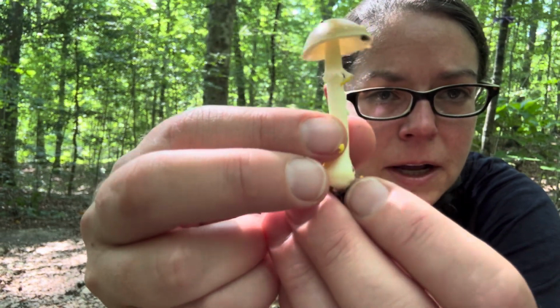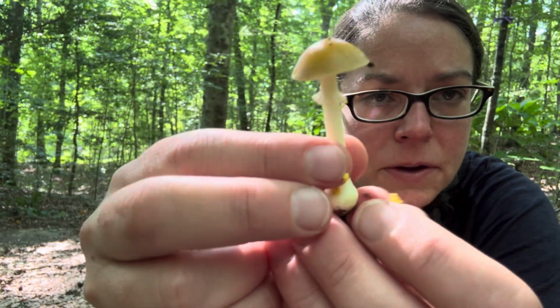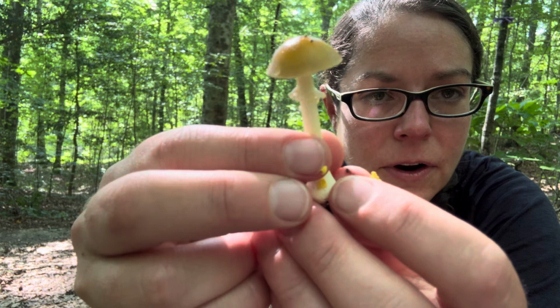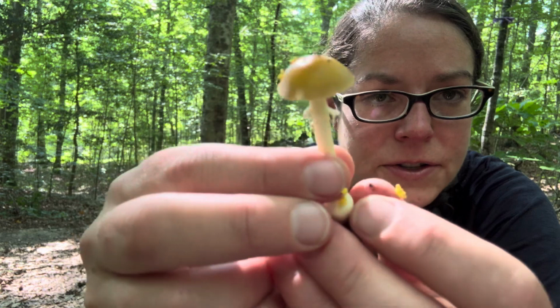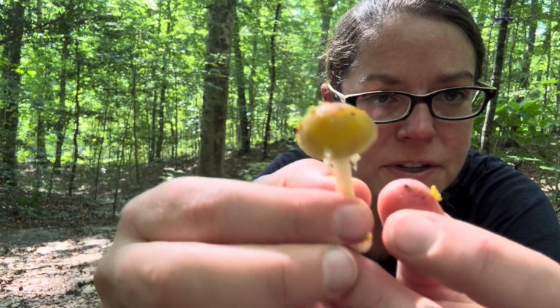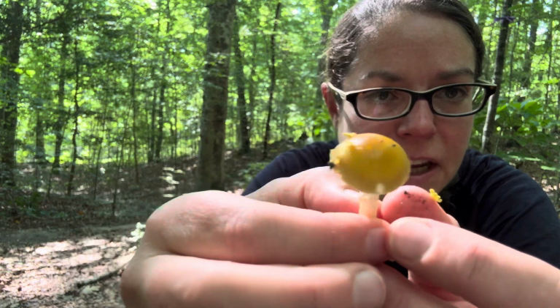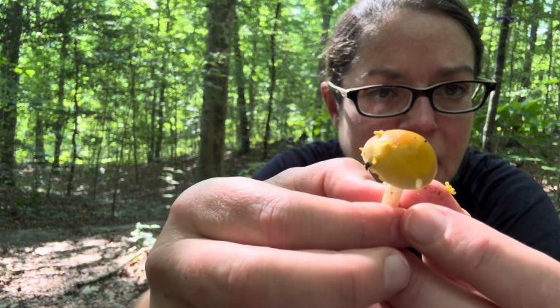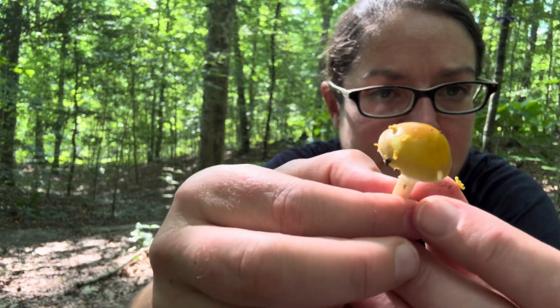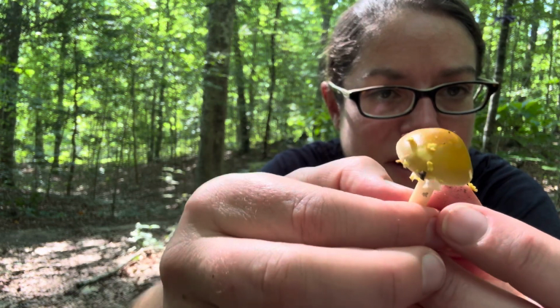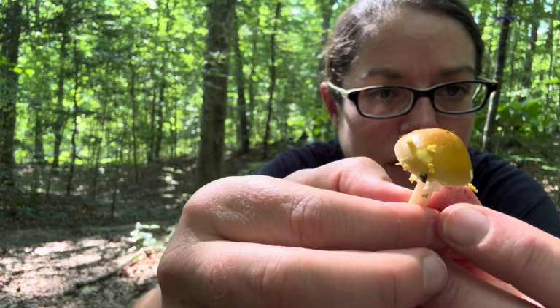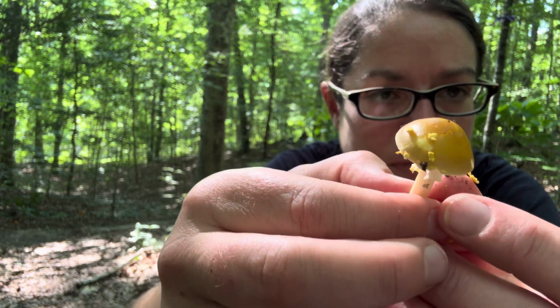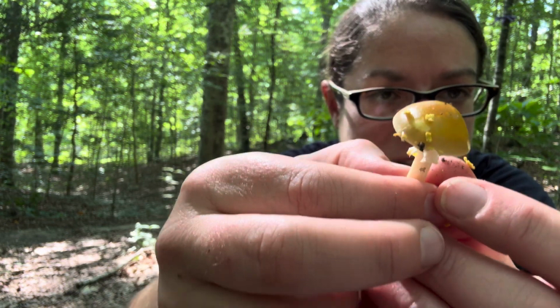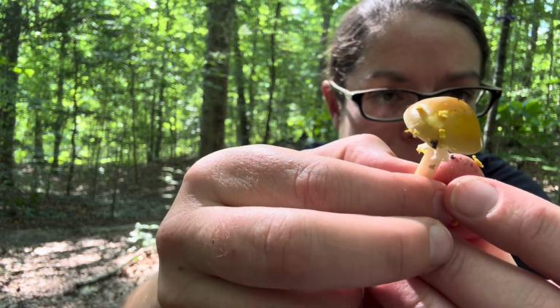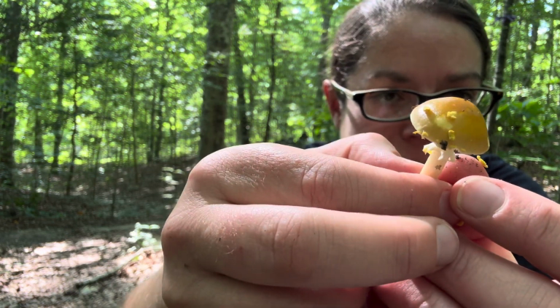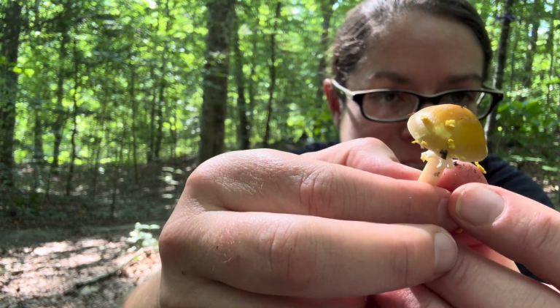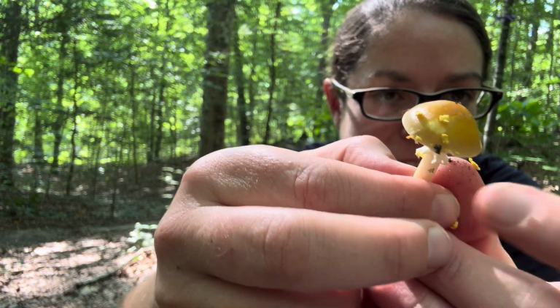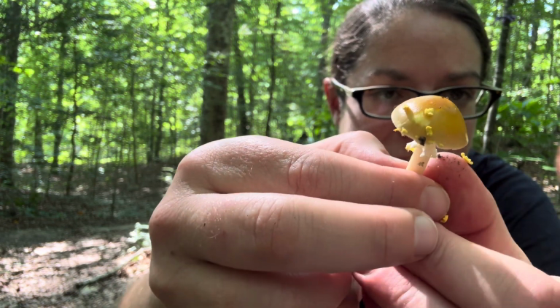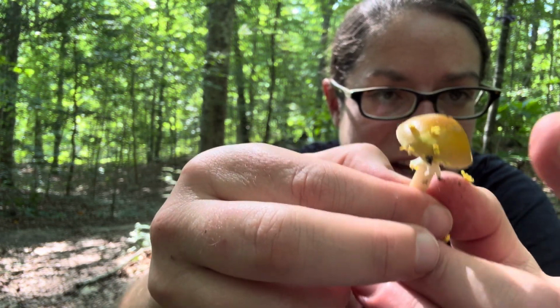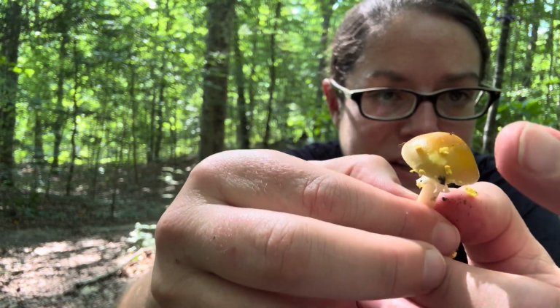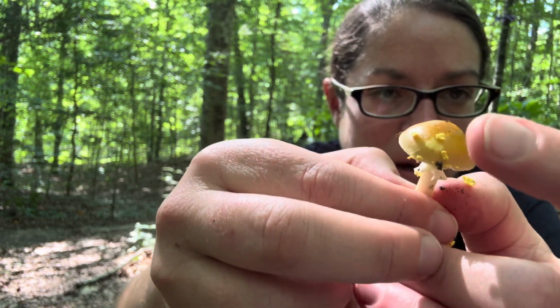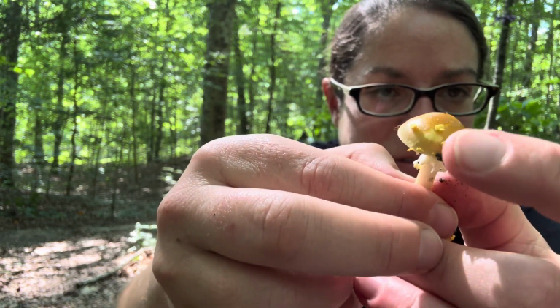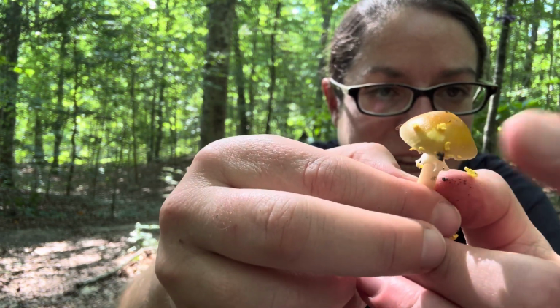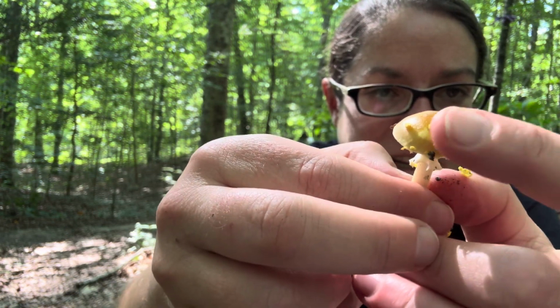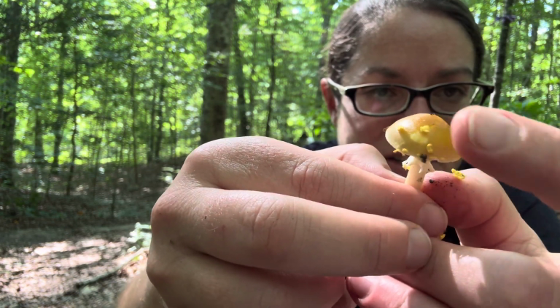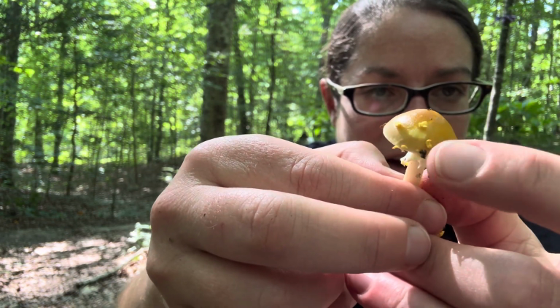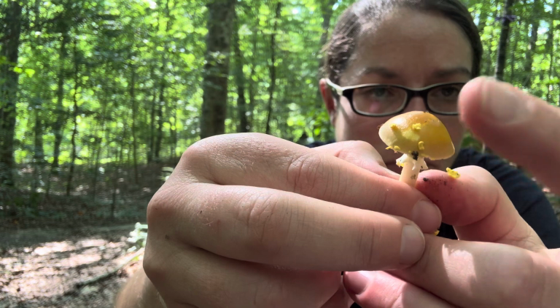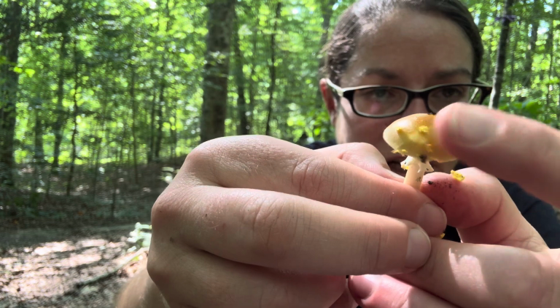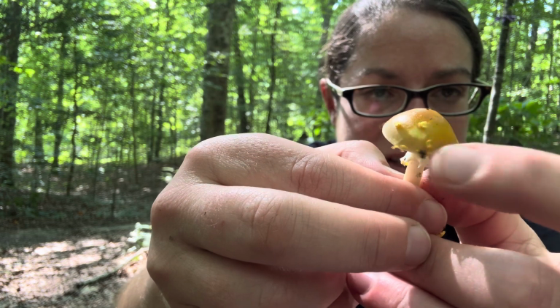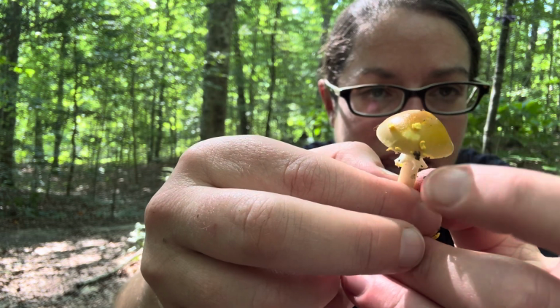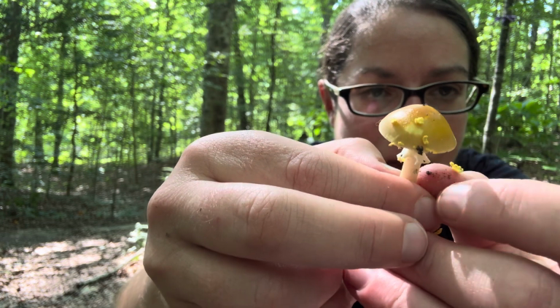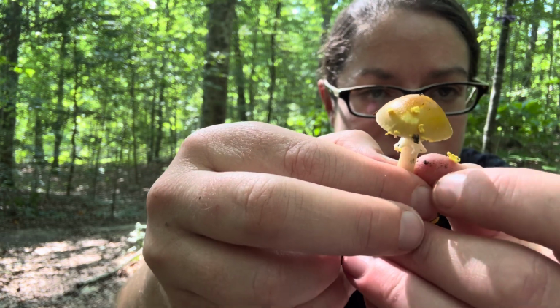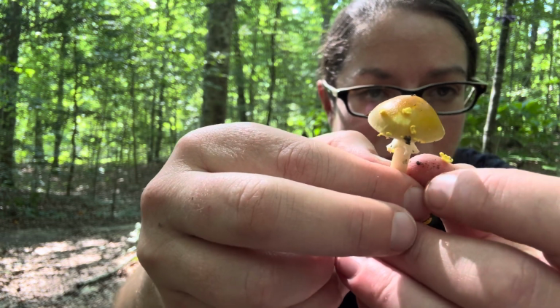But you can also see — and this is not always present, but on my specimen it is — some flakiness or wartiness on the cap as well.